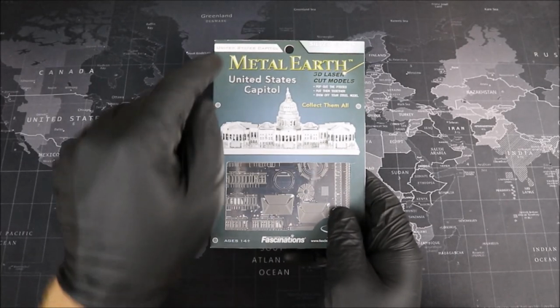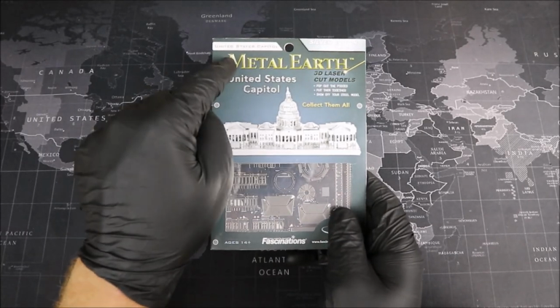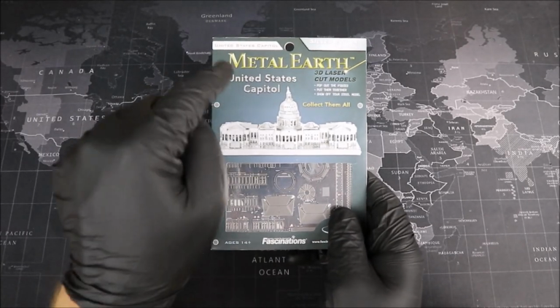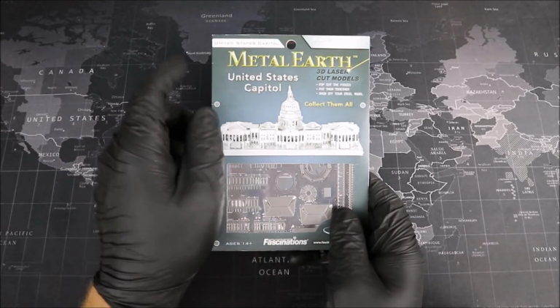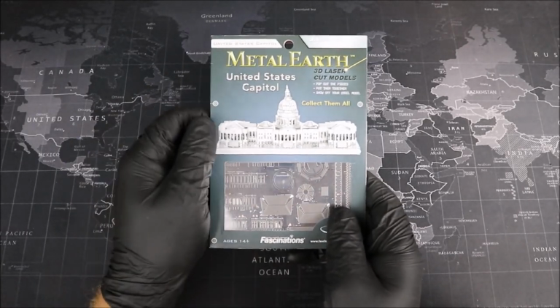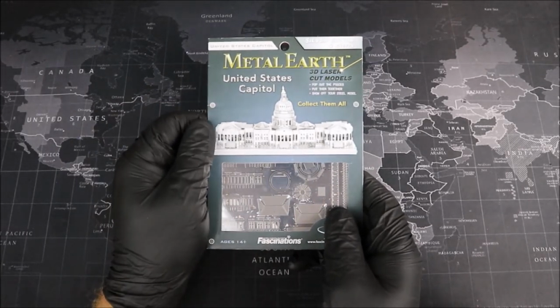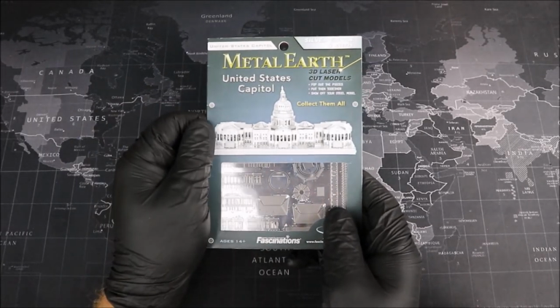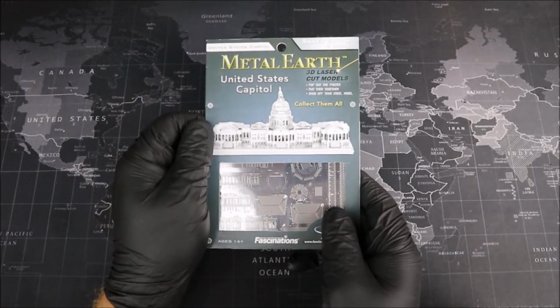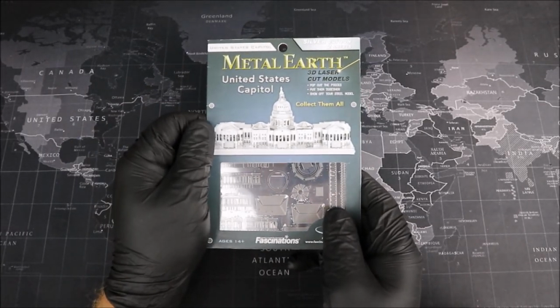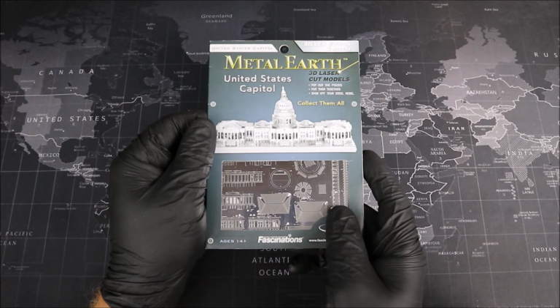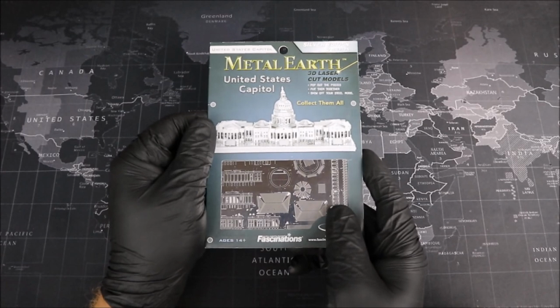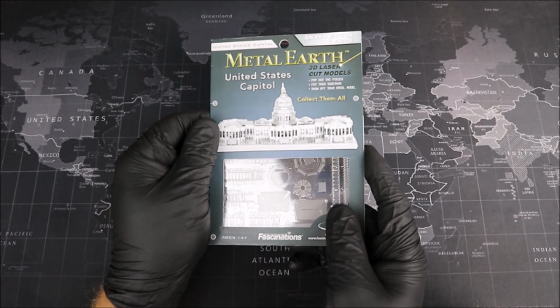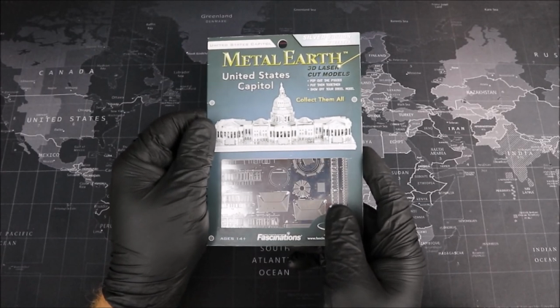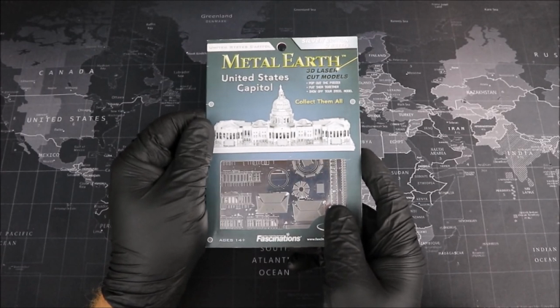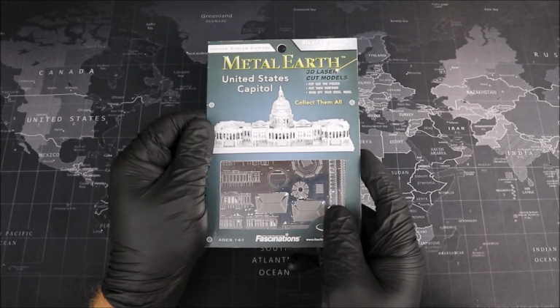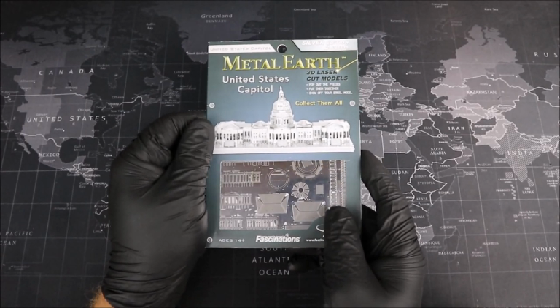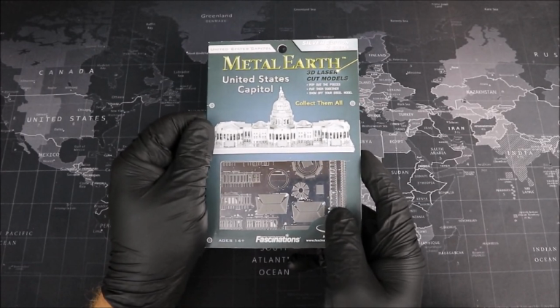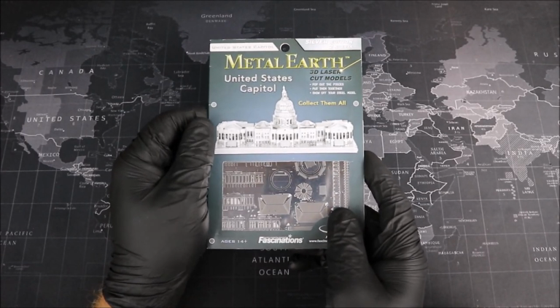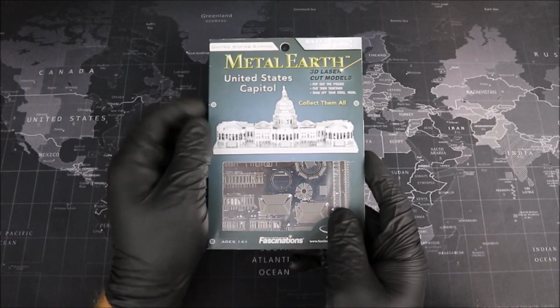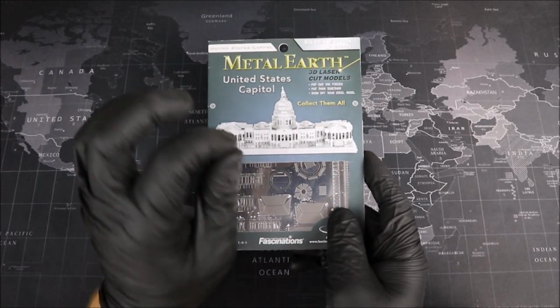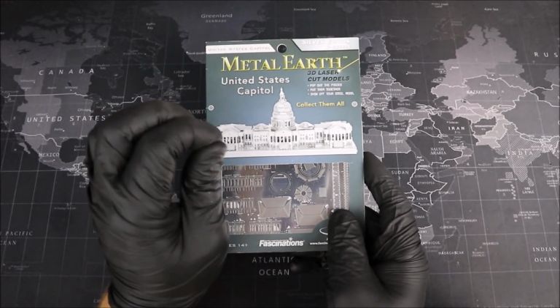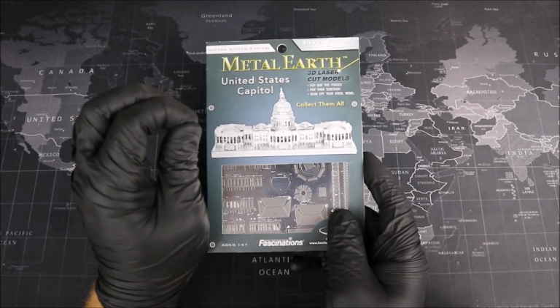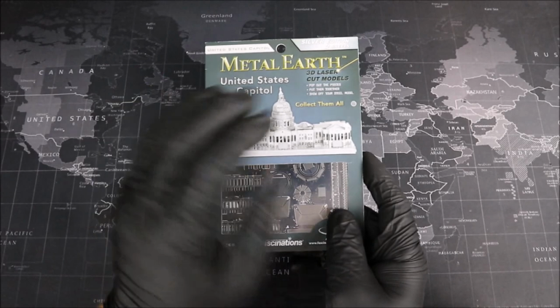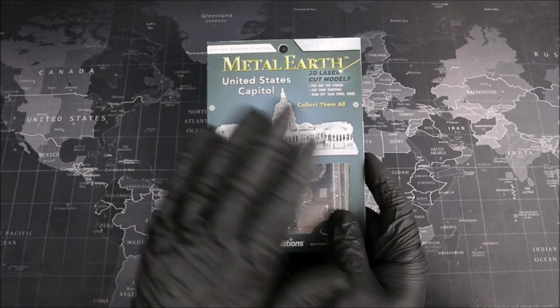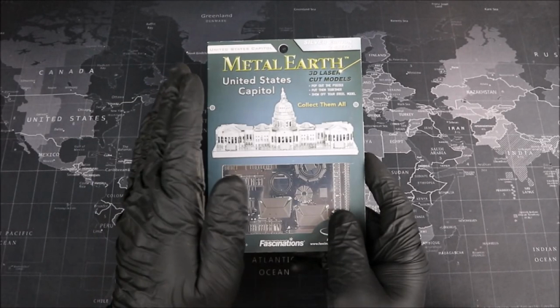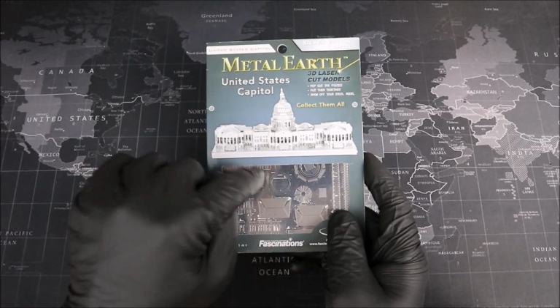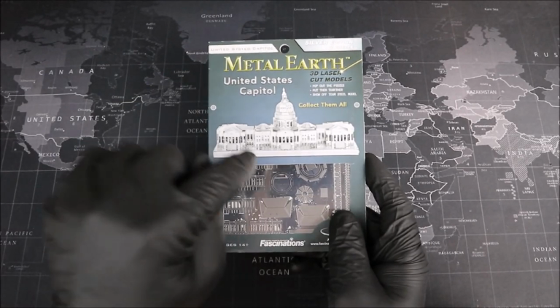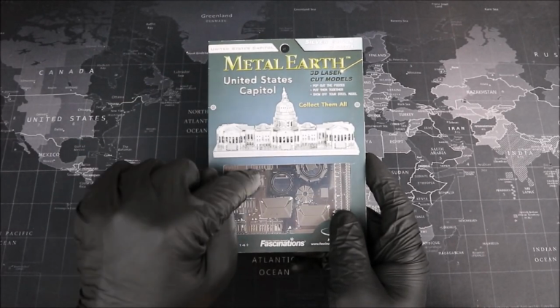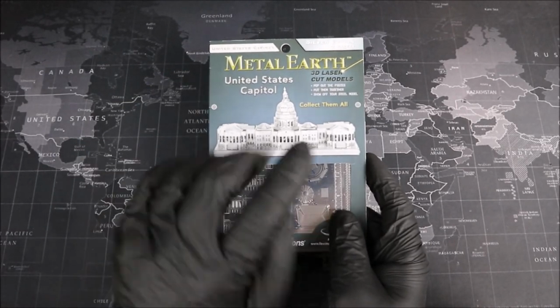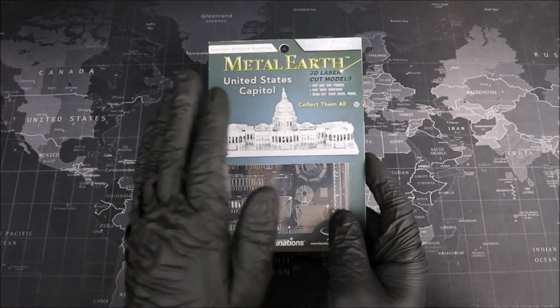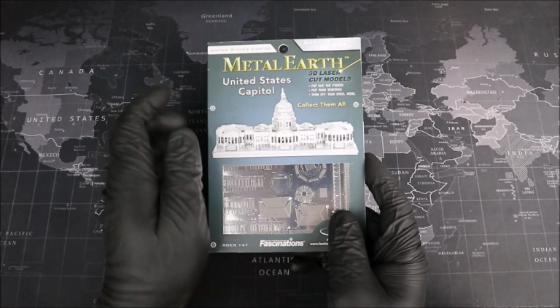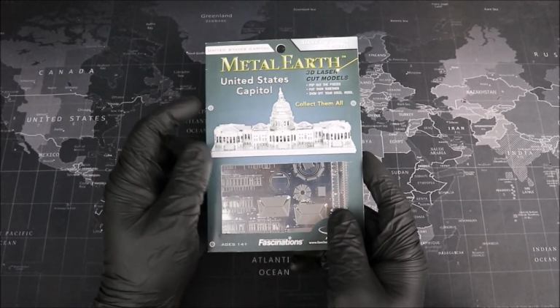We have our Metal Earth United States Capitol Building in some classic Metal Earth packaging. And if you're building along with me at home, you might have a little bit of a different package. Don't worry though, the metal and the instructions are exactly the same inside.